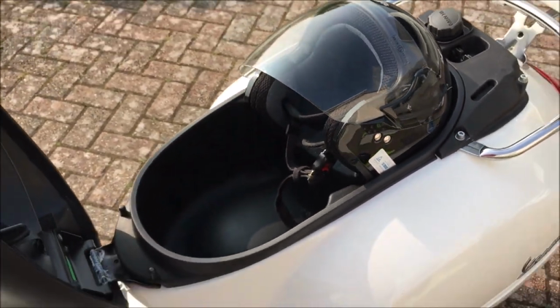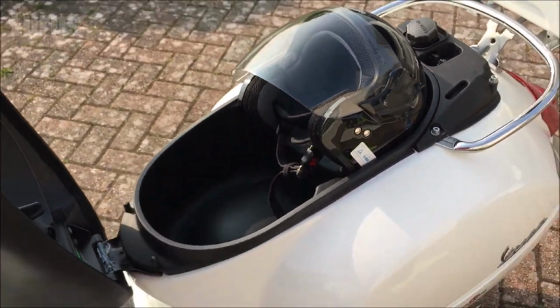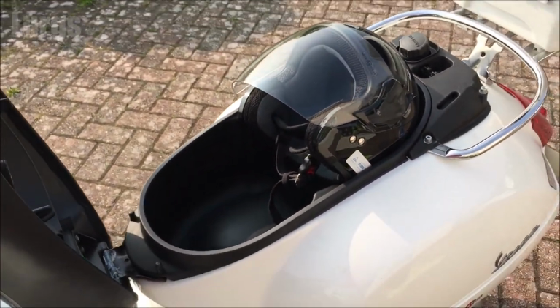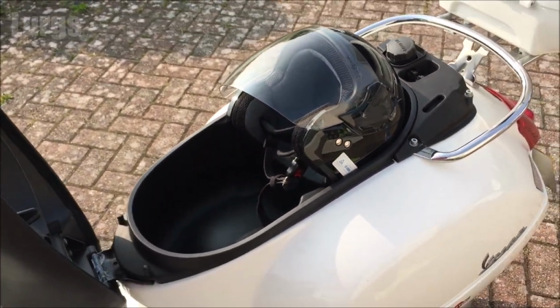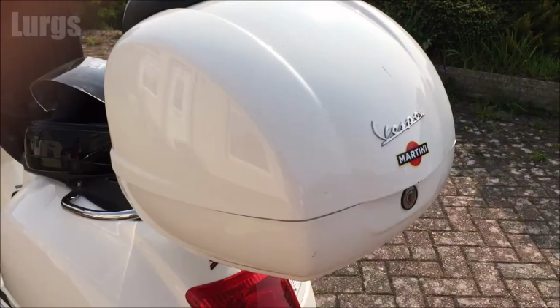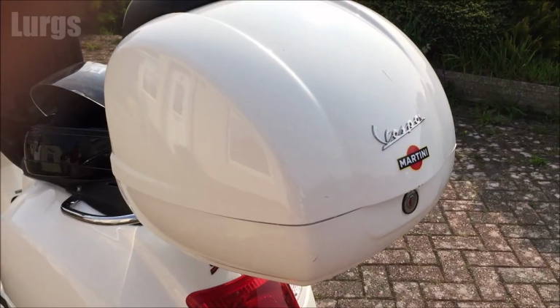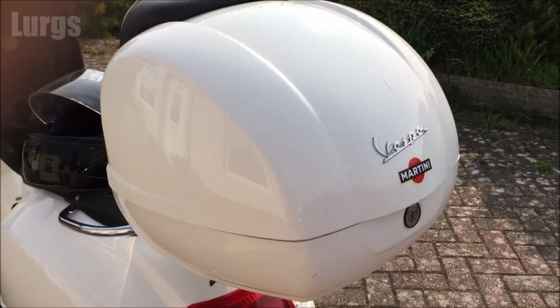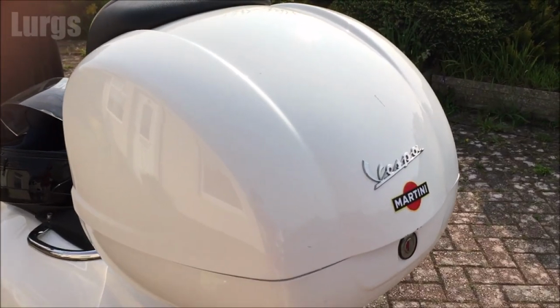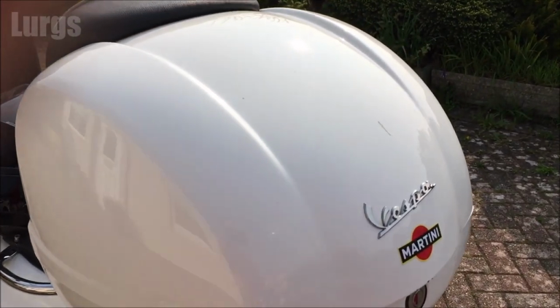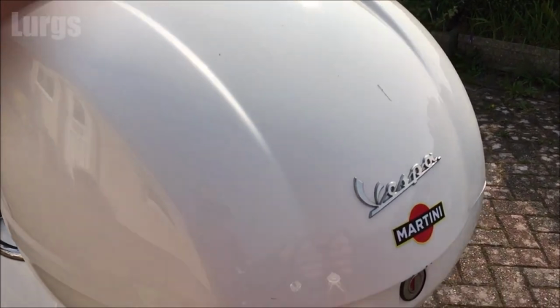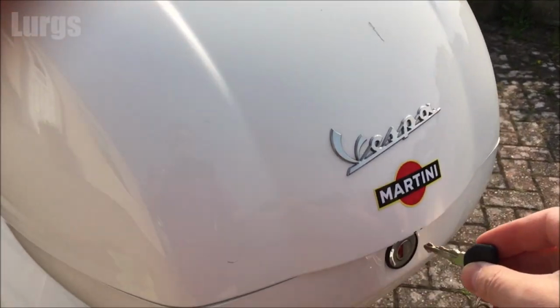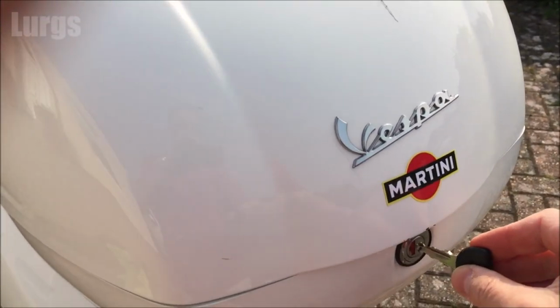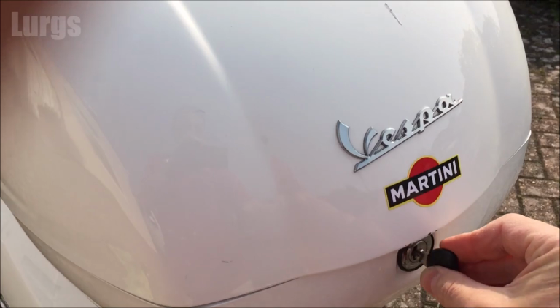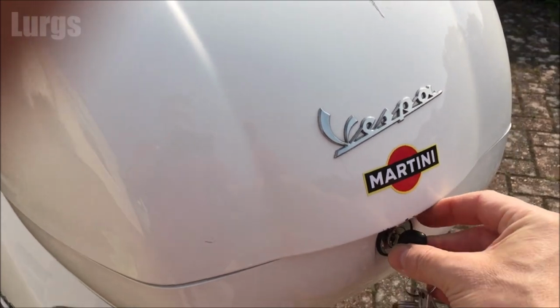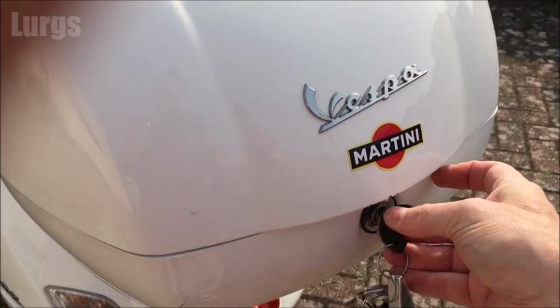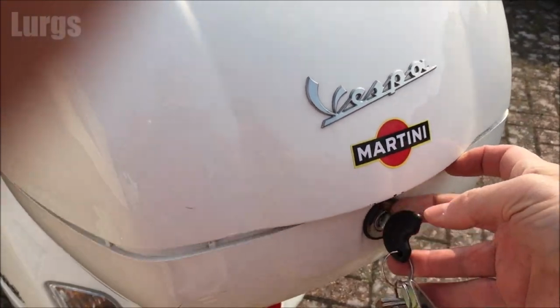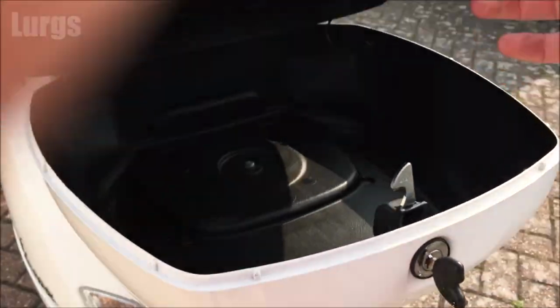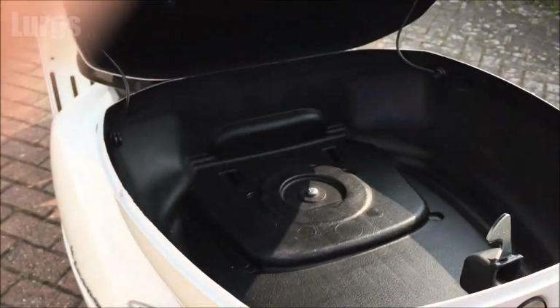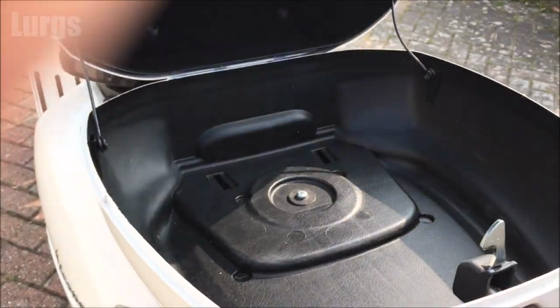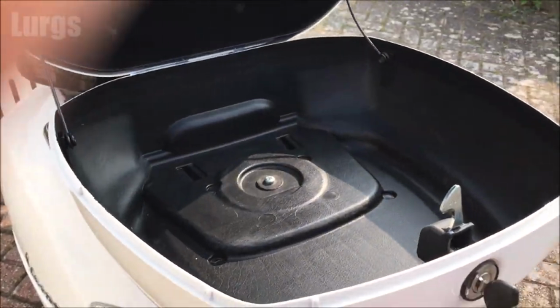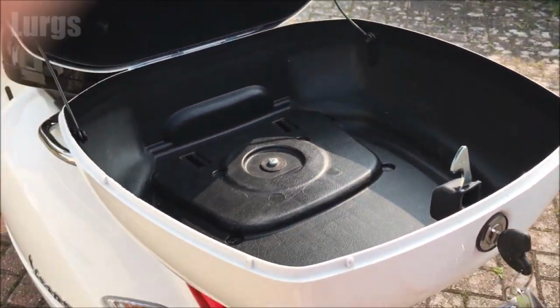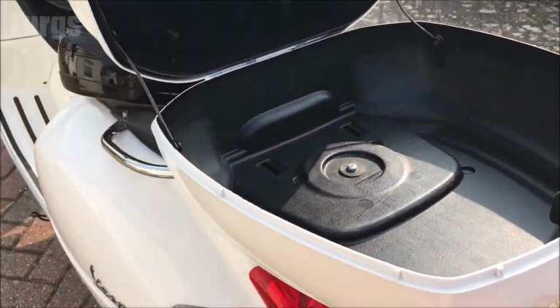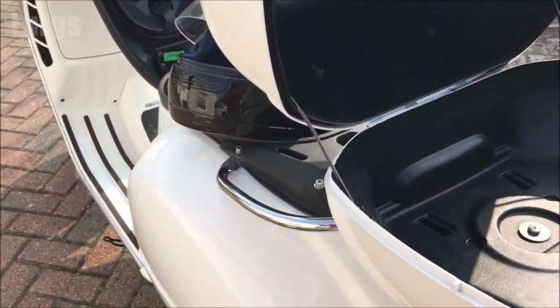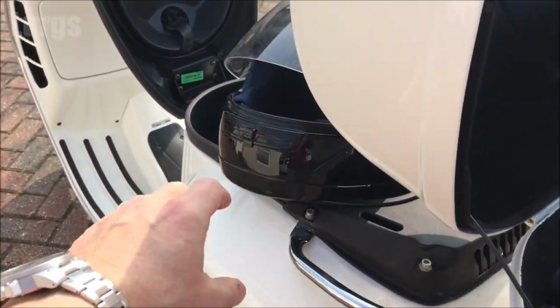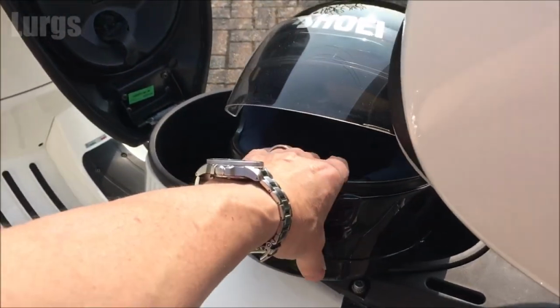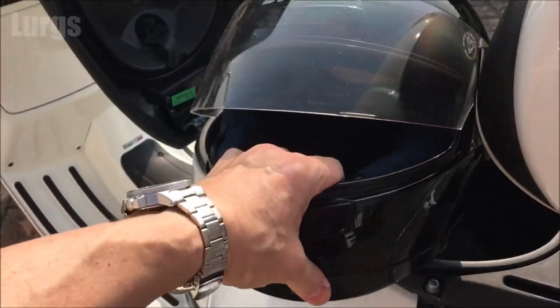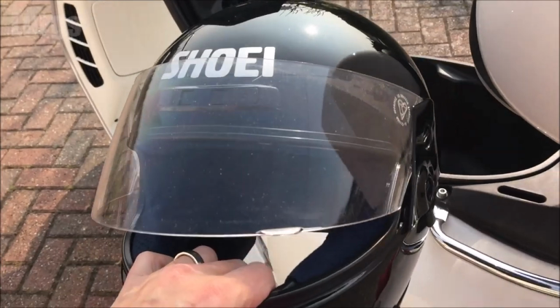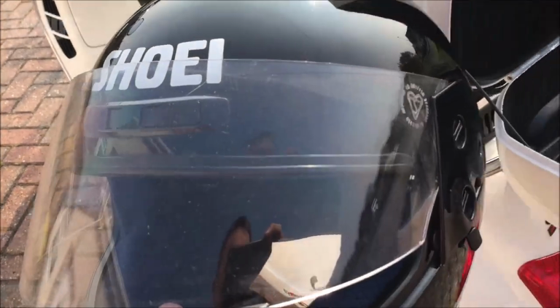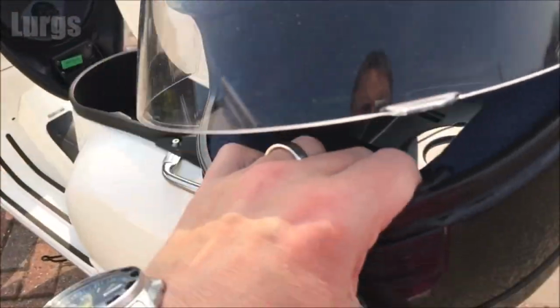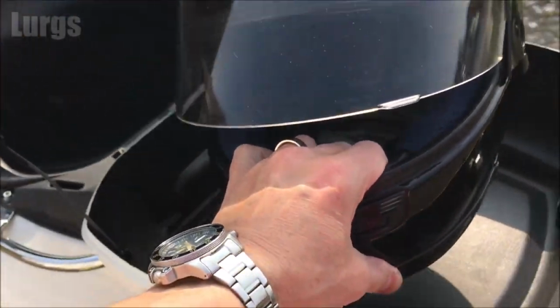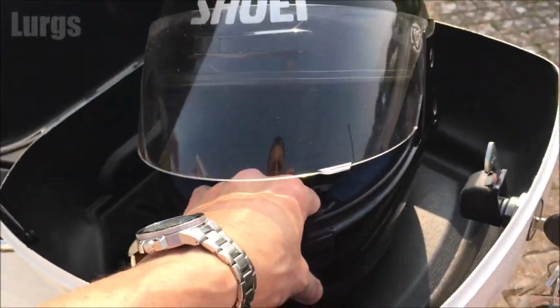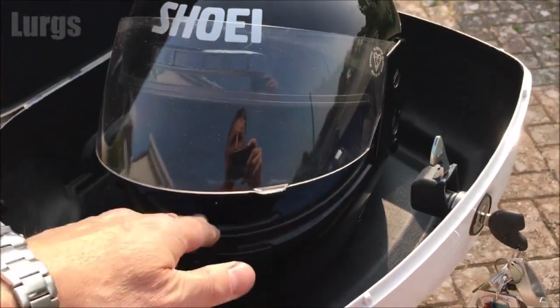One alternative is to buy a Piaggio official top box. You can definitely get a full face crash helmet in there. I did actually do a review of this and there's a link above.